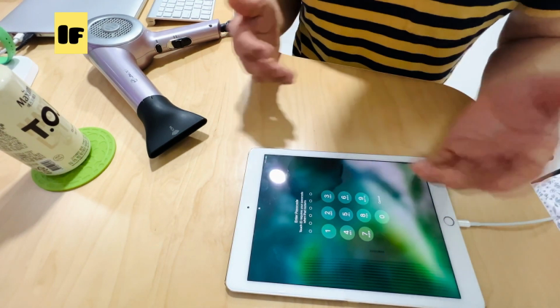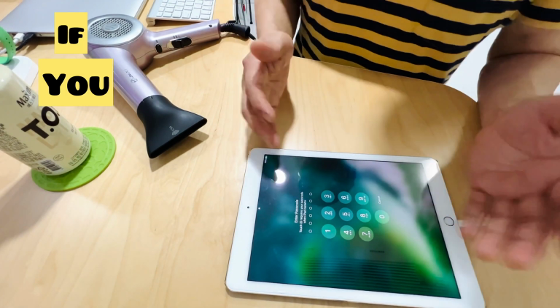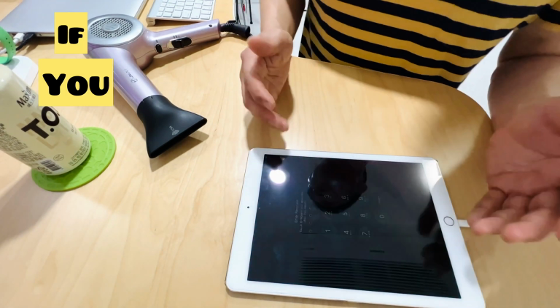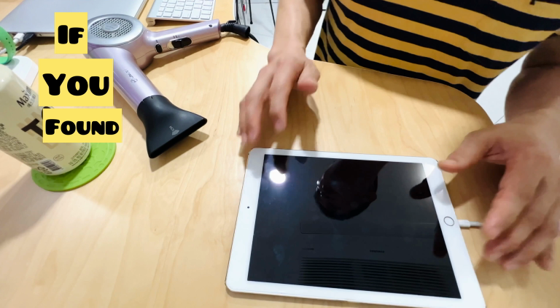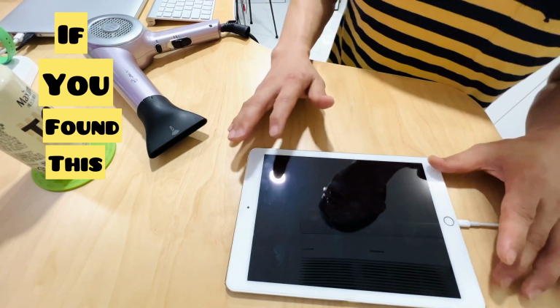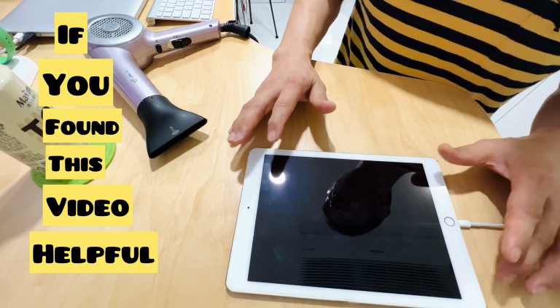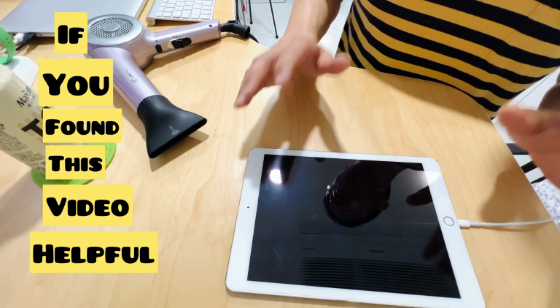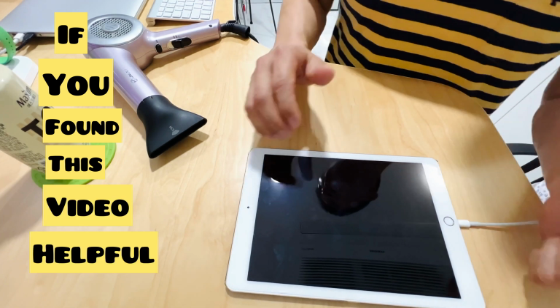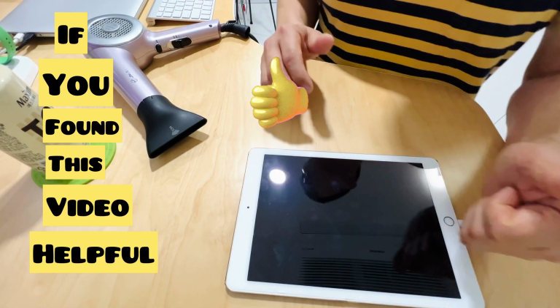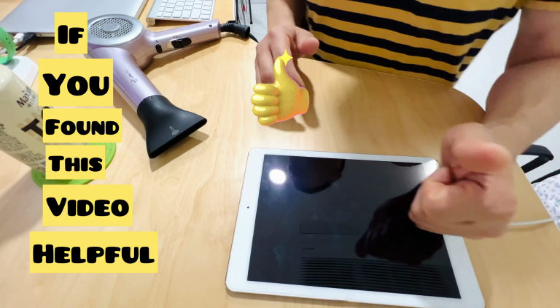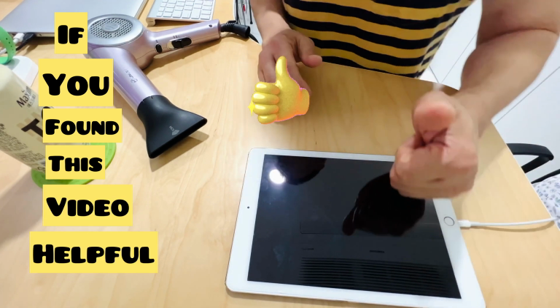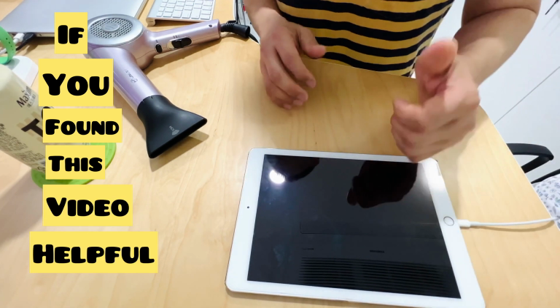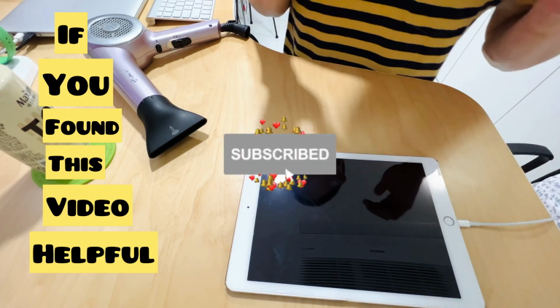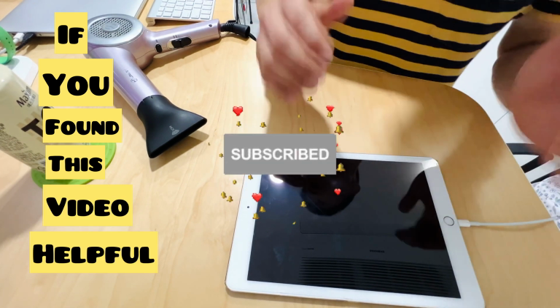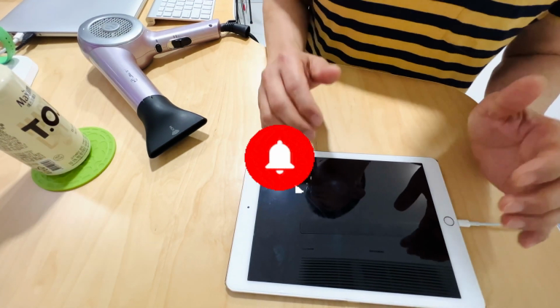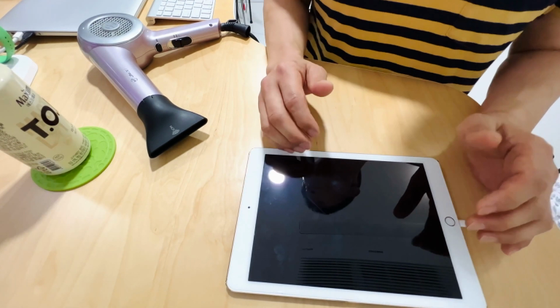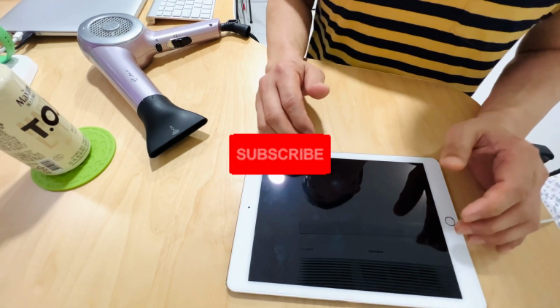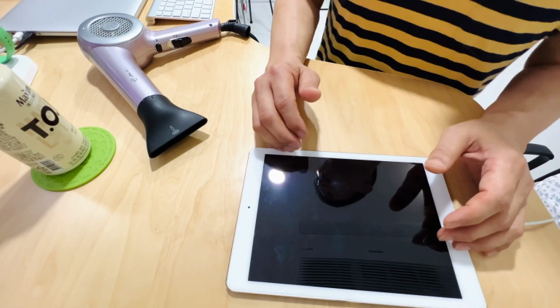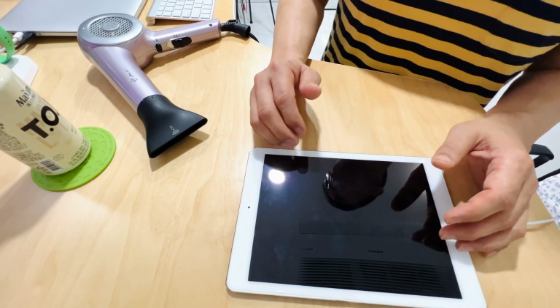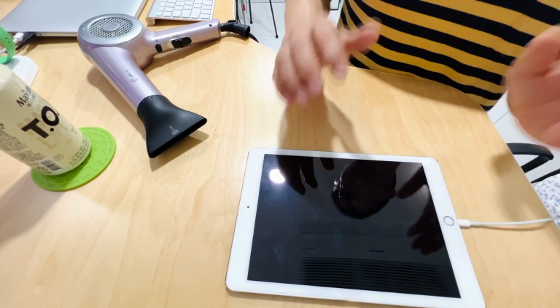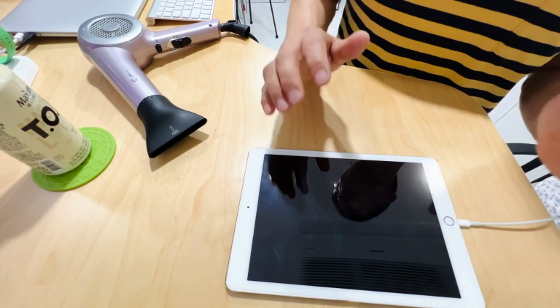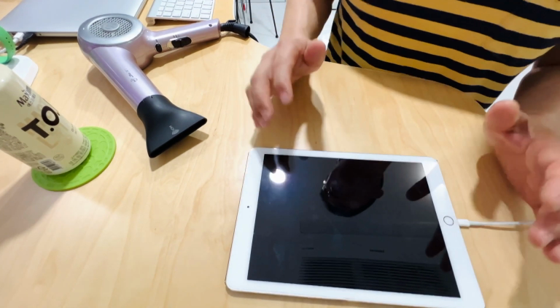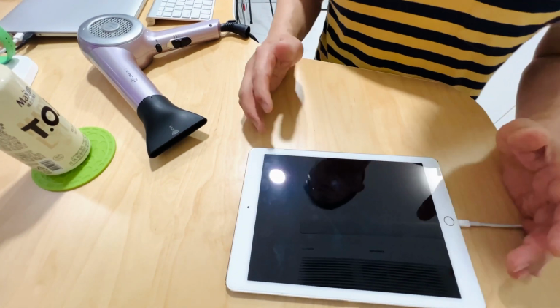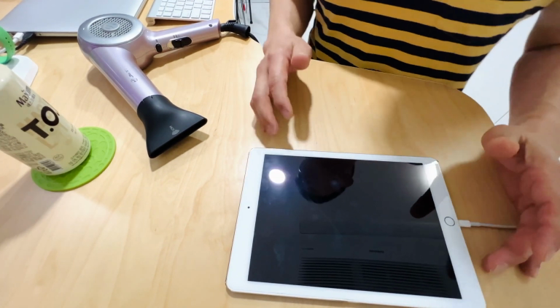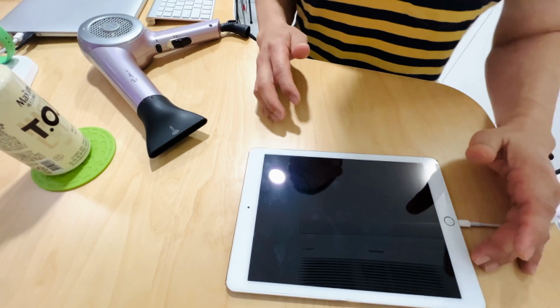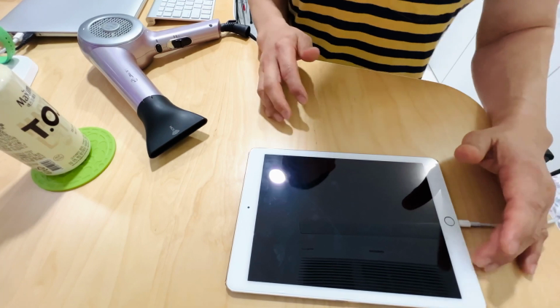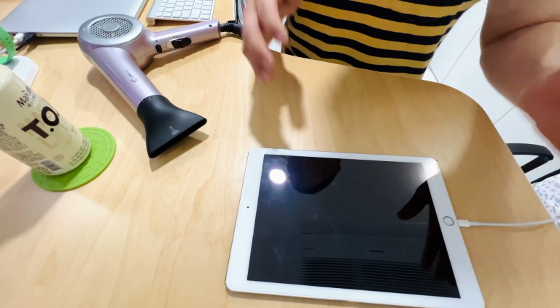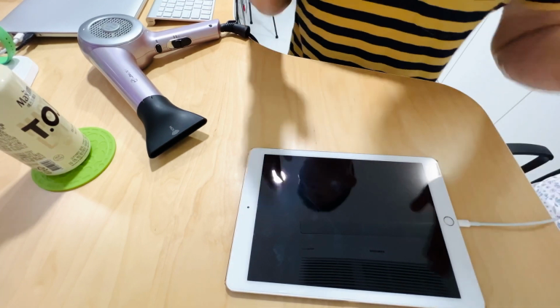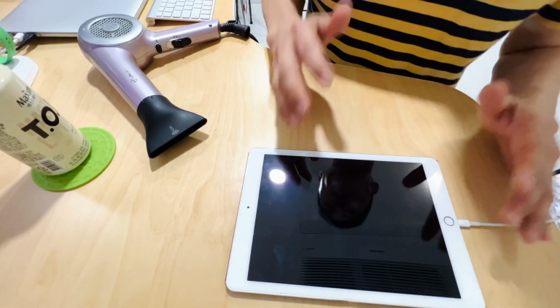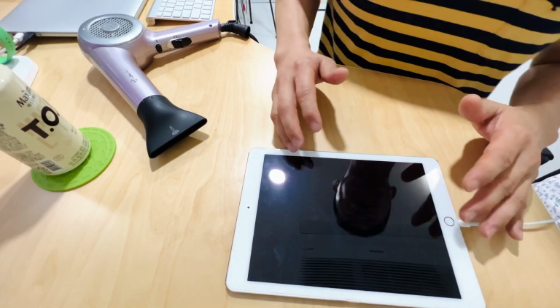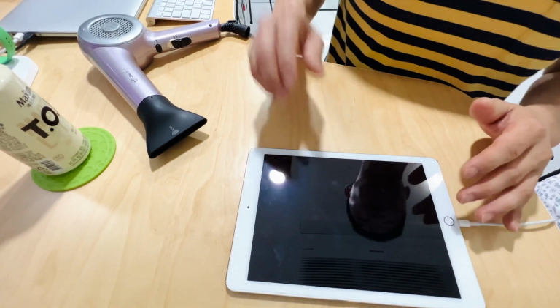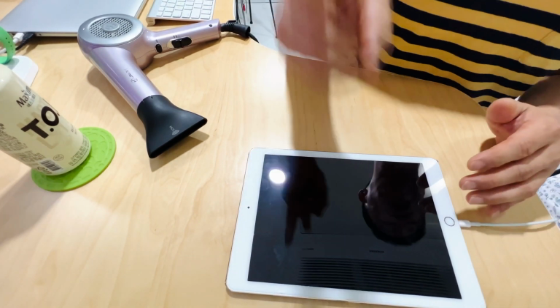So if you found this video helpful, please give it a thumbs up. Consider subscribing to the channel — your support means everything to me. Thanks for watching. Peace.